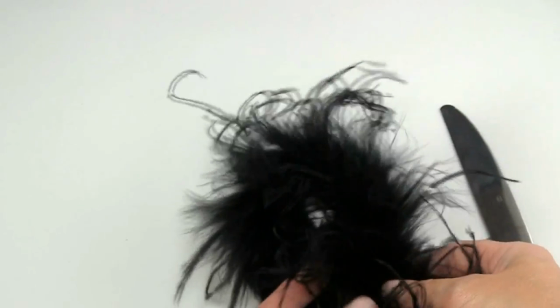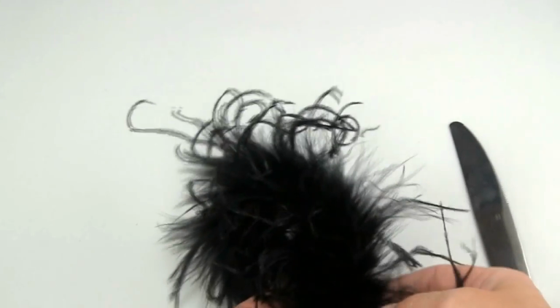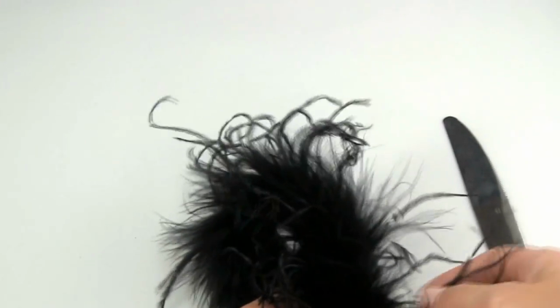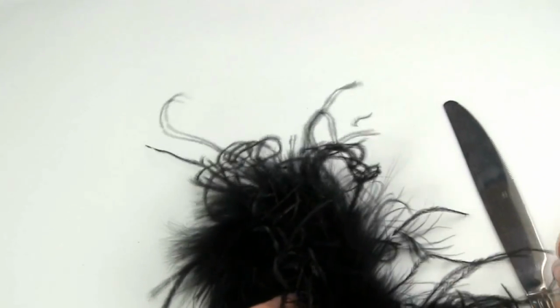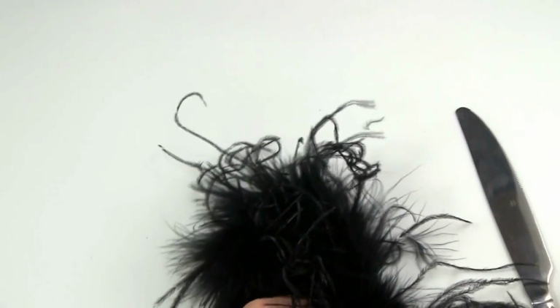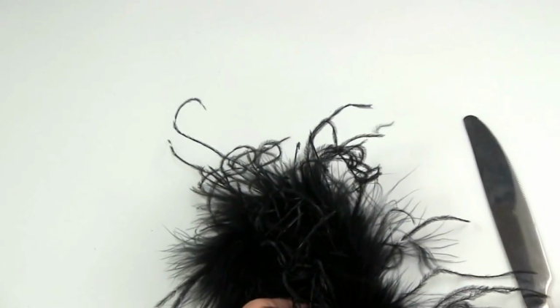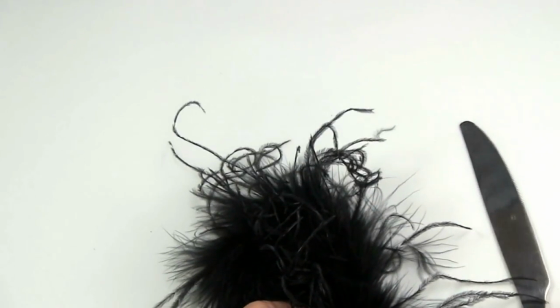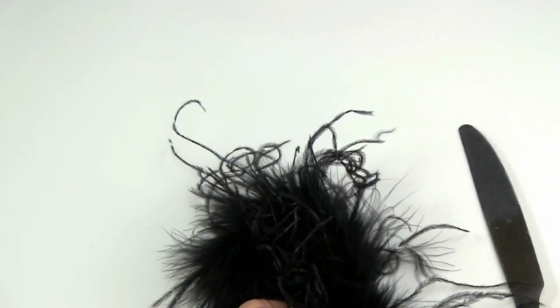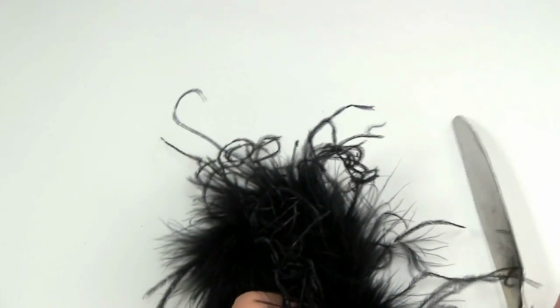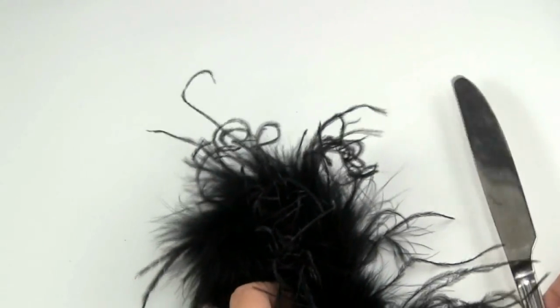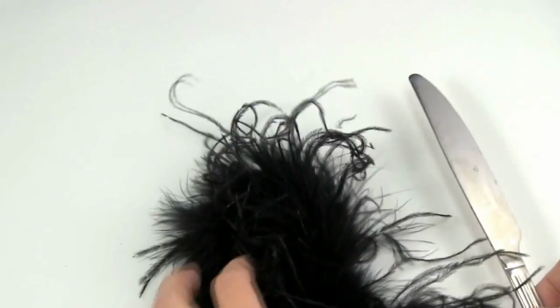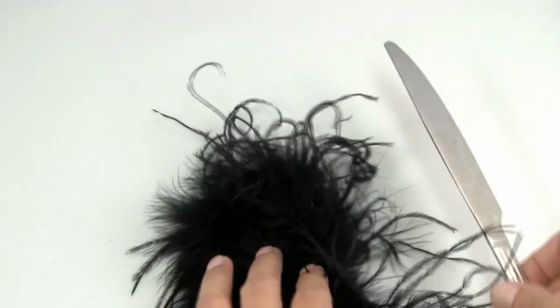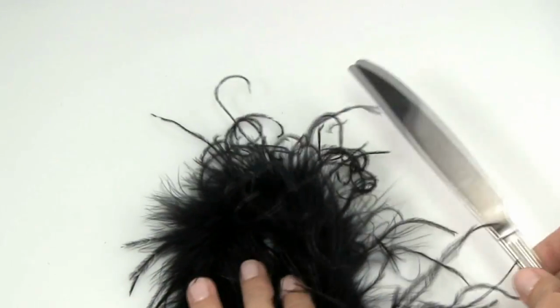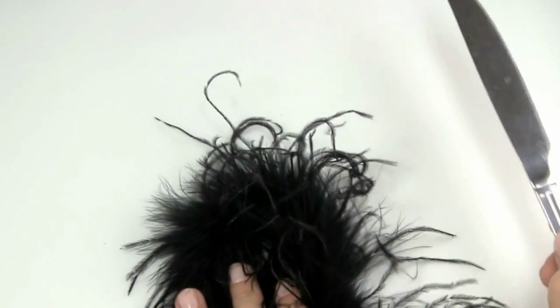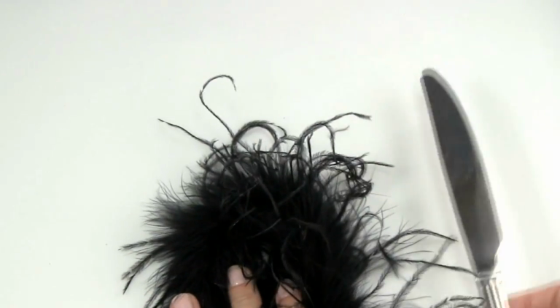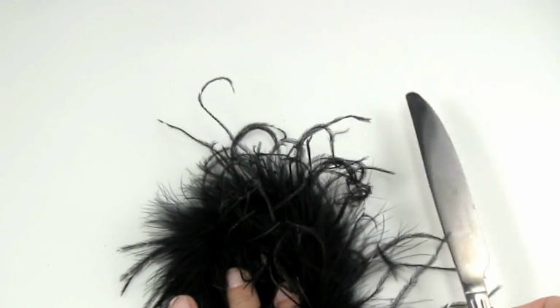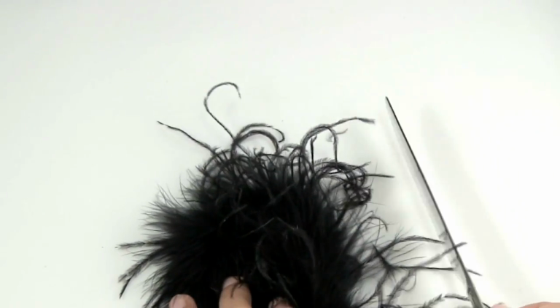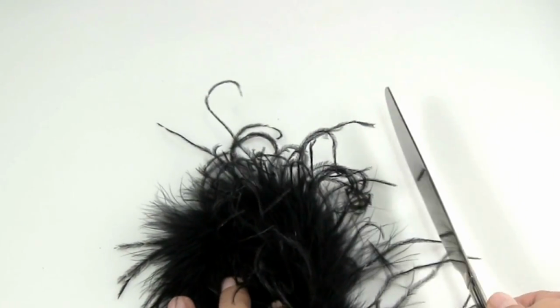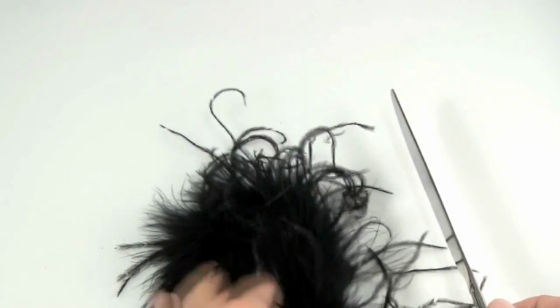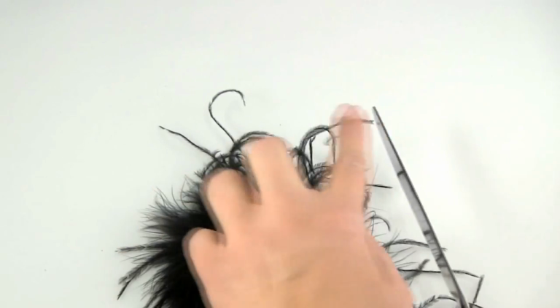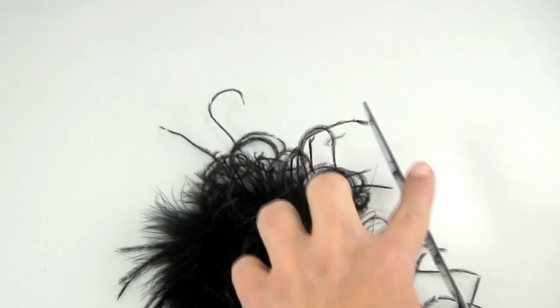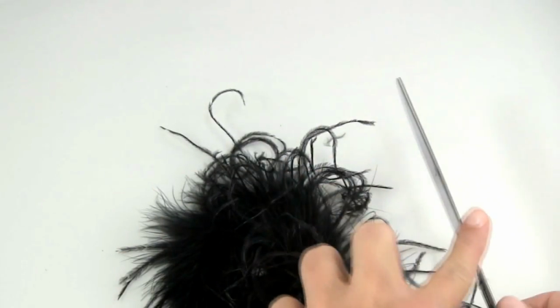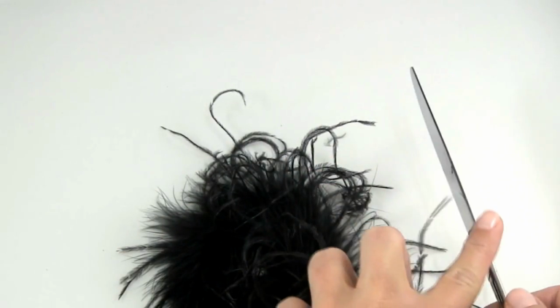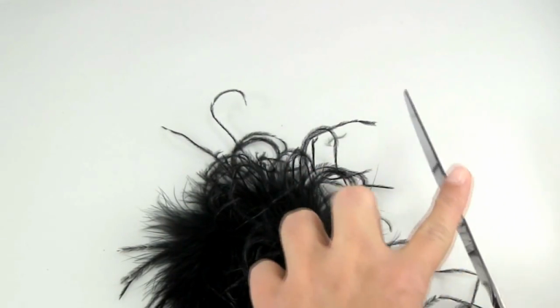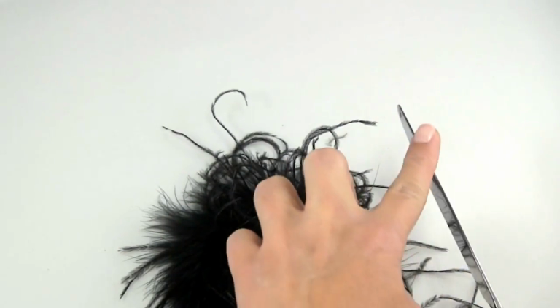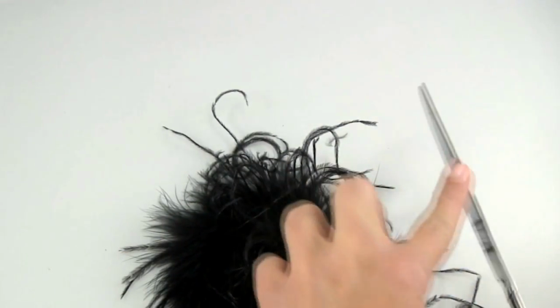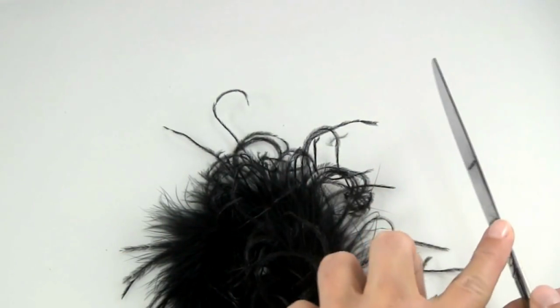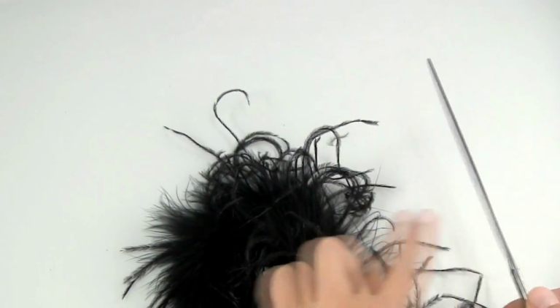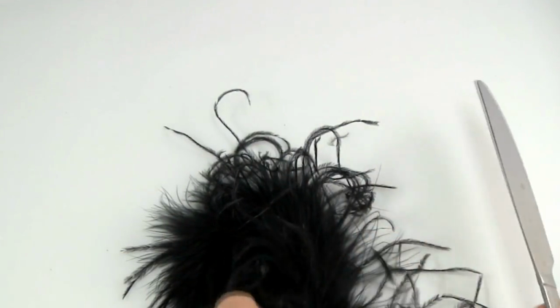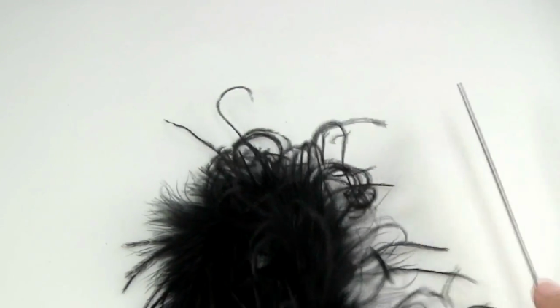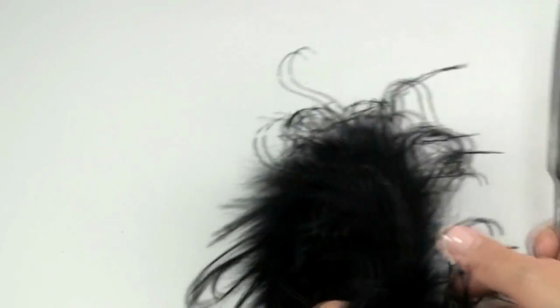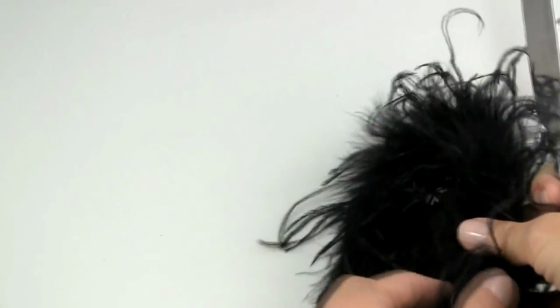We will be using a standard butter knife to add the curl to our boa. You will want to use the flat back side of the knife.